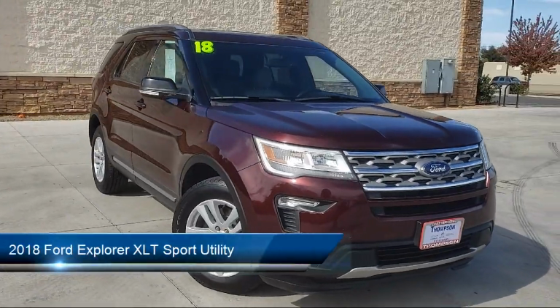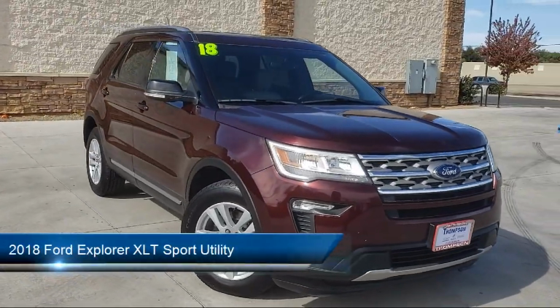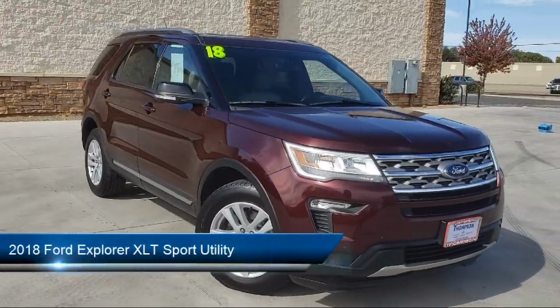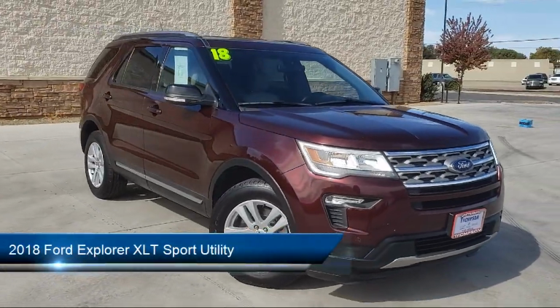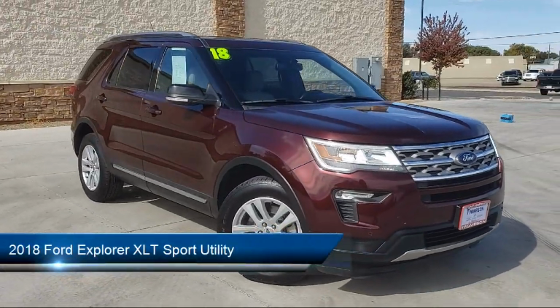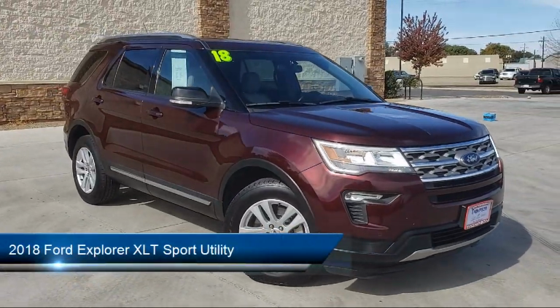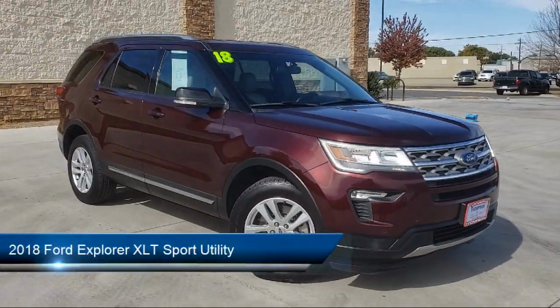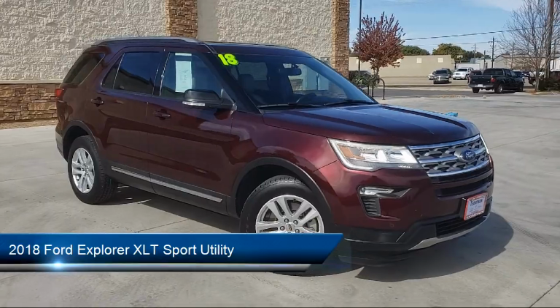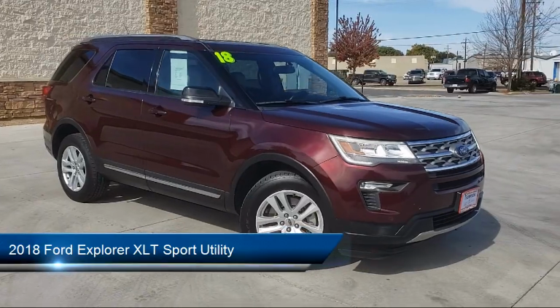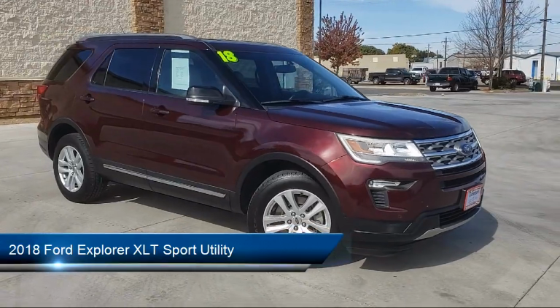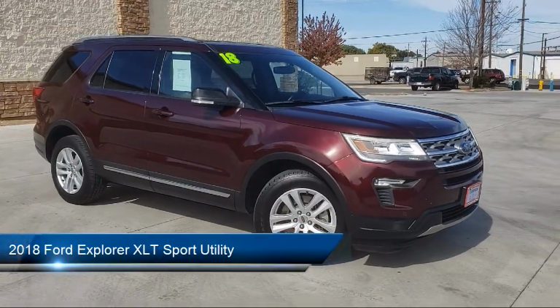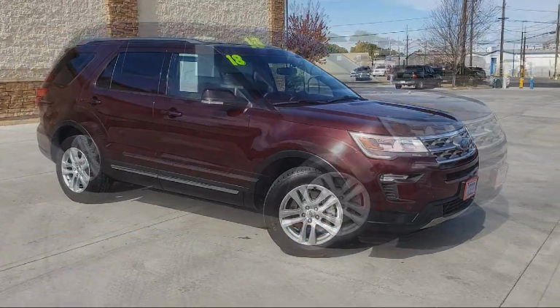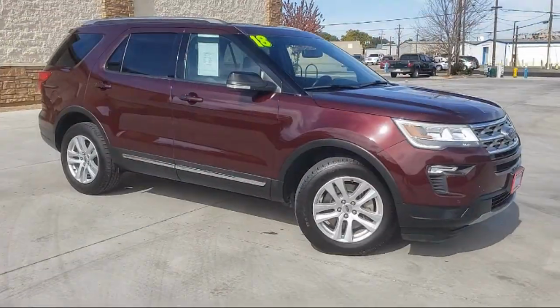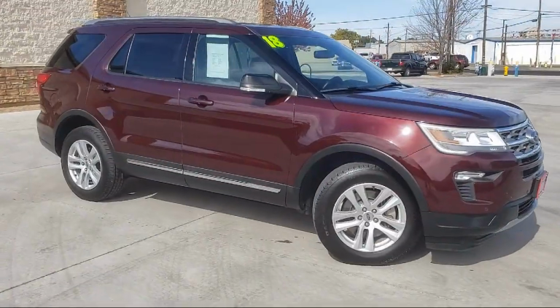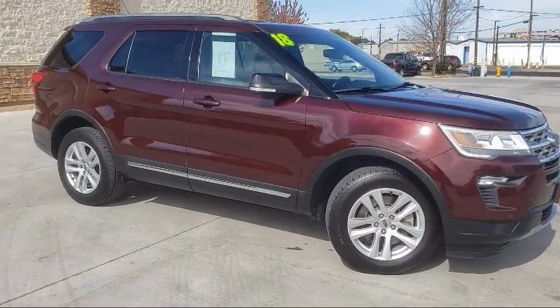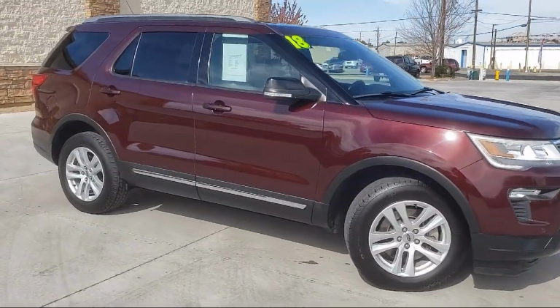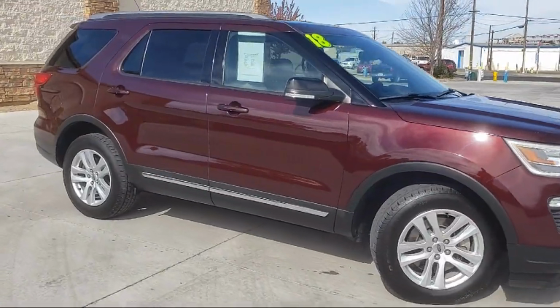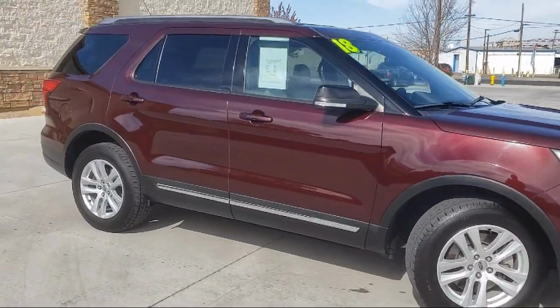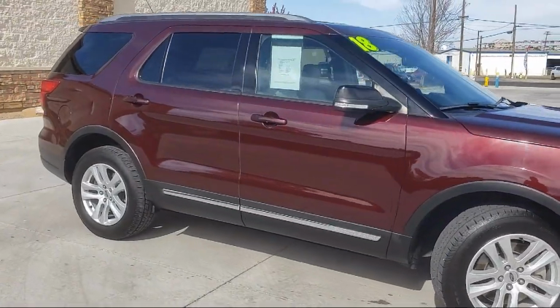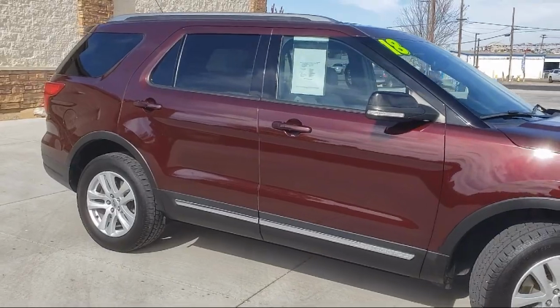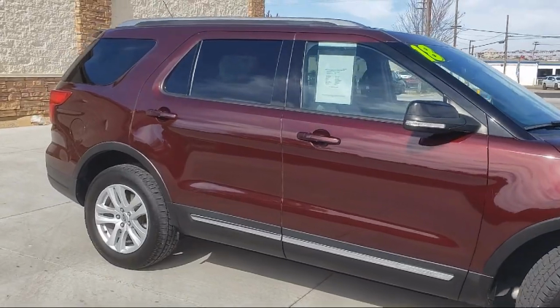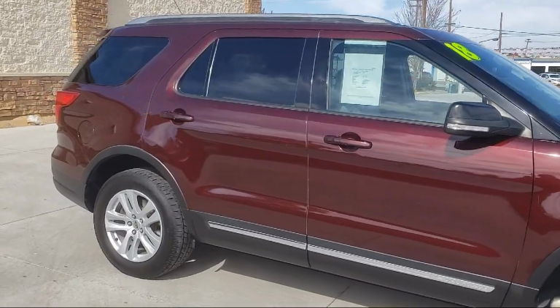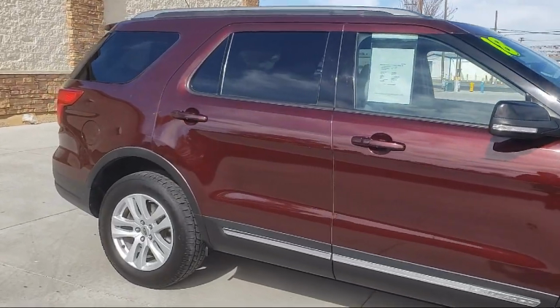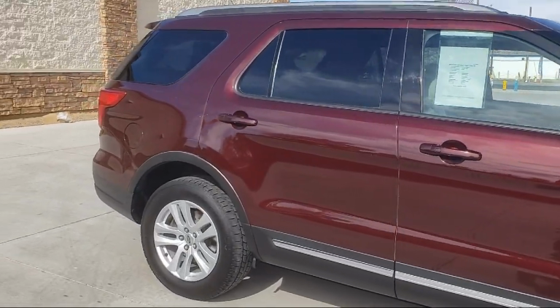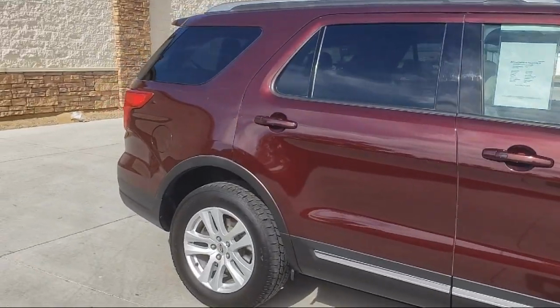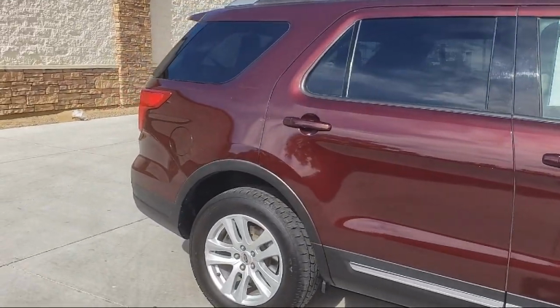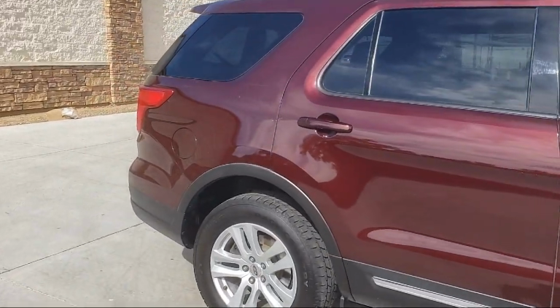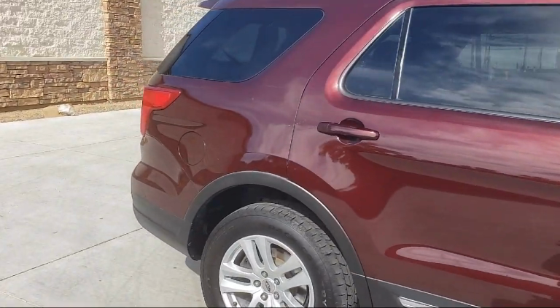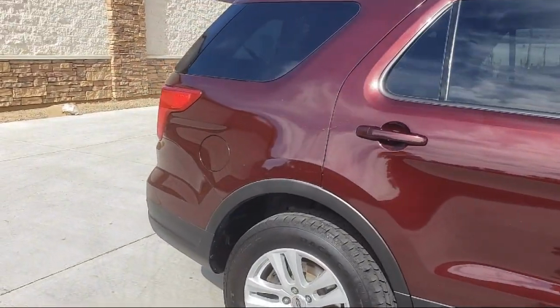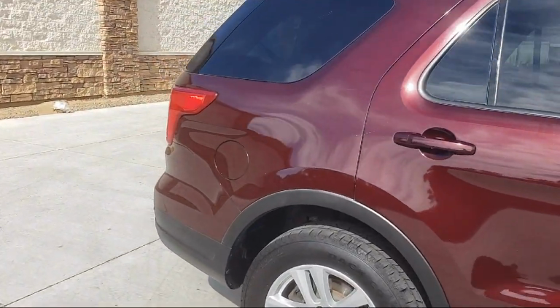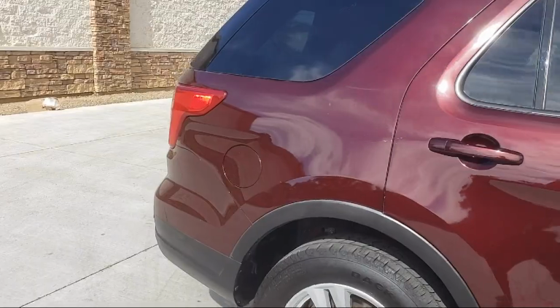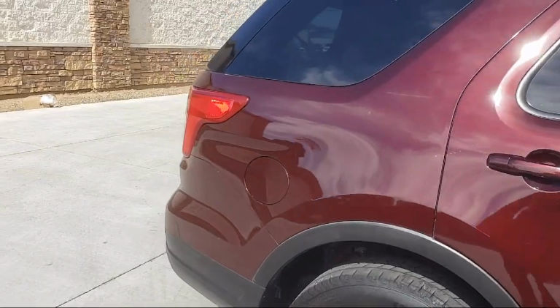It comes equipped with dual power seats, rear air conditioning, roof rack, rear spoiler, keyless entry, leather interior, Sirius XM satellite radio, alloy wheels, and air conditioning.